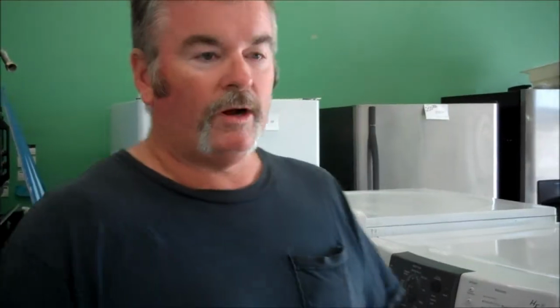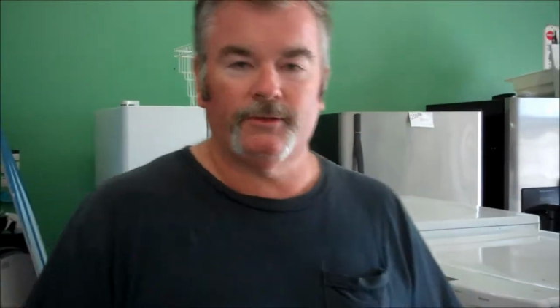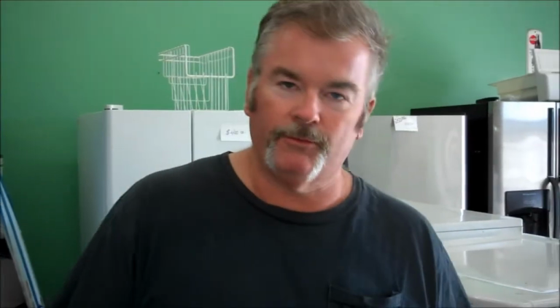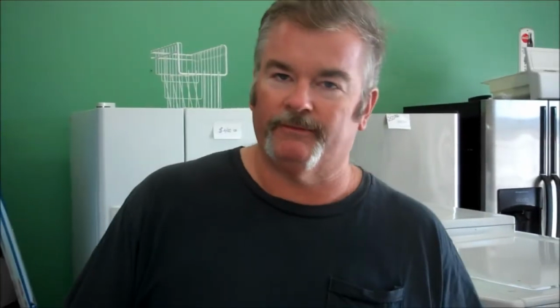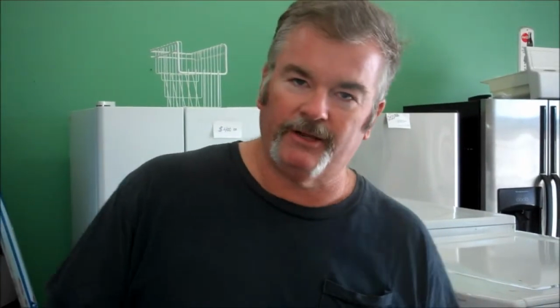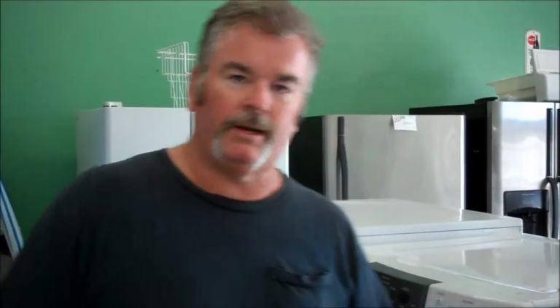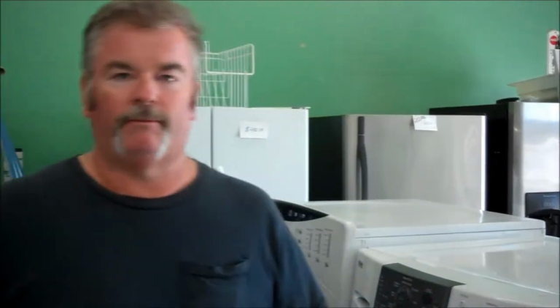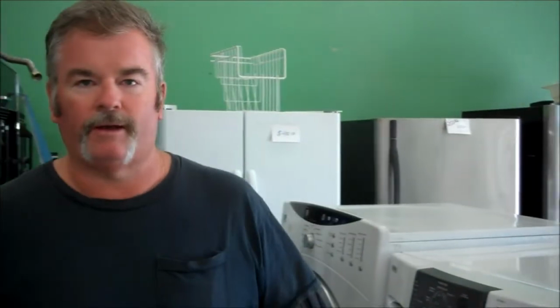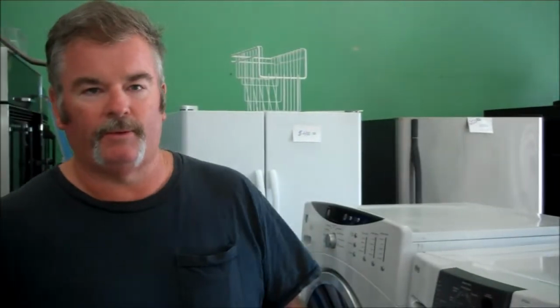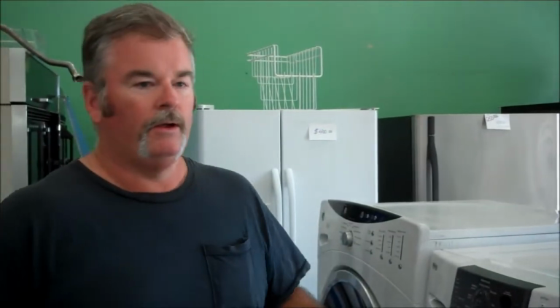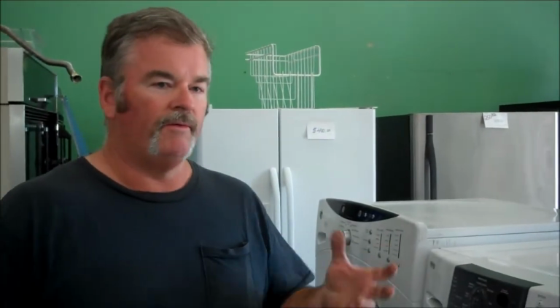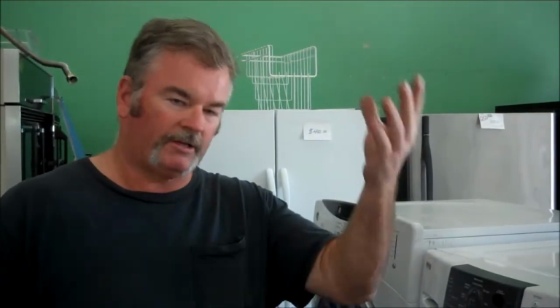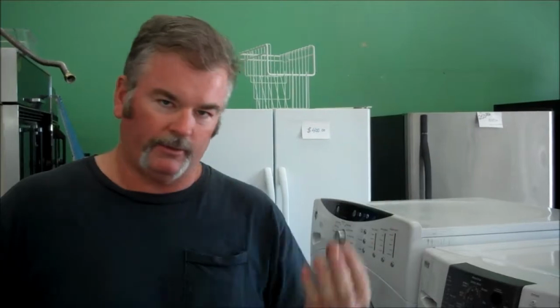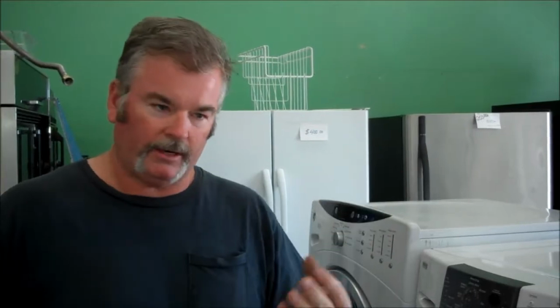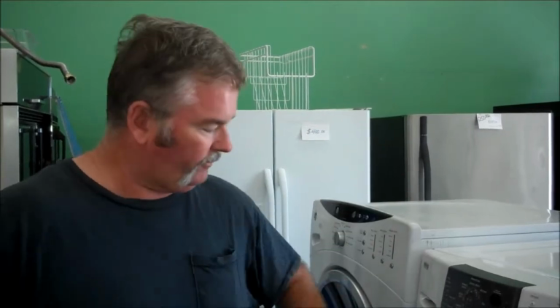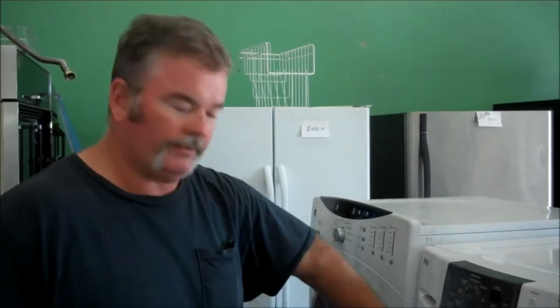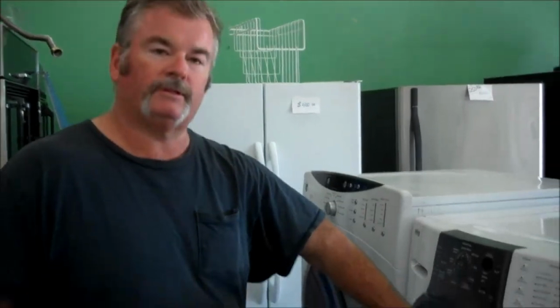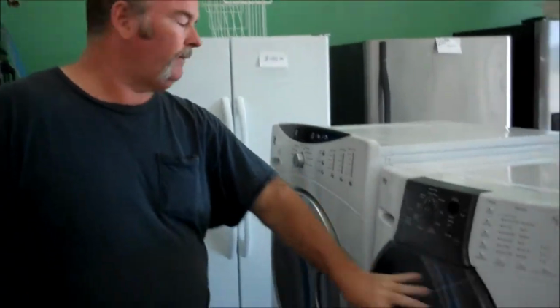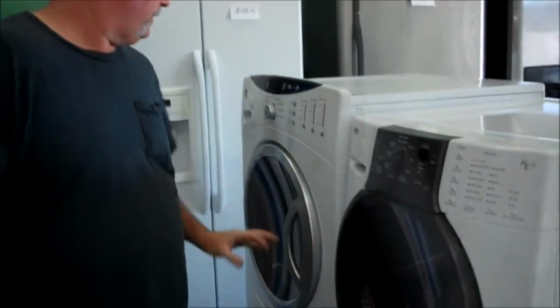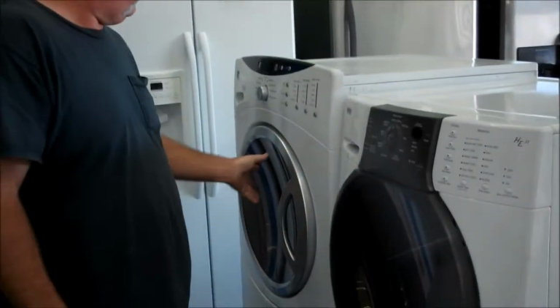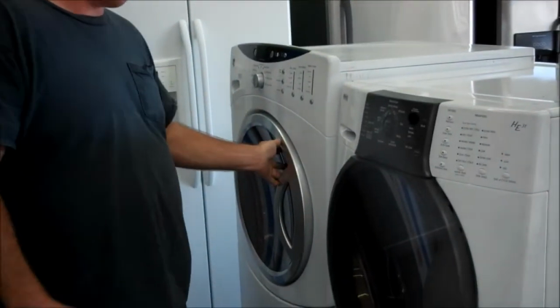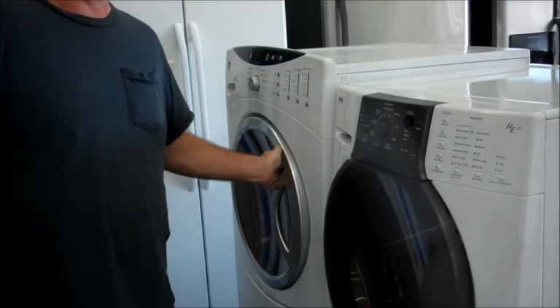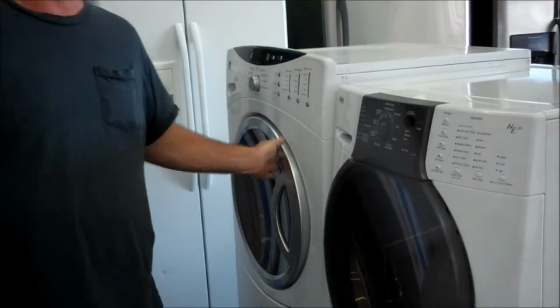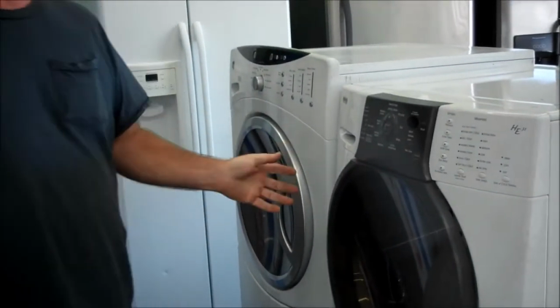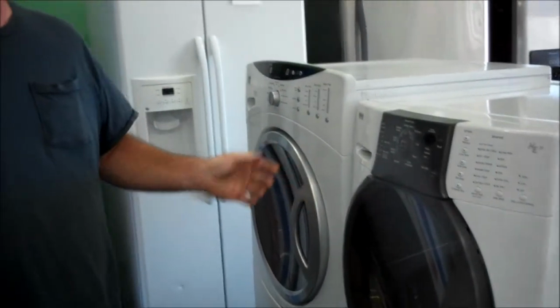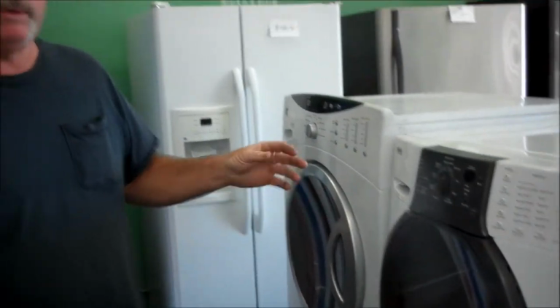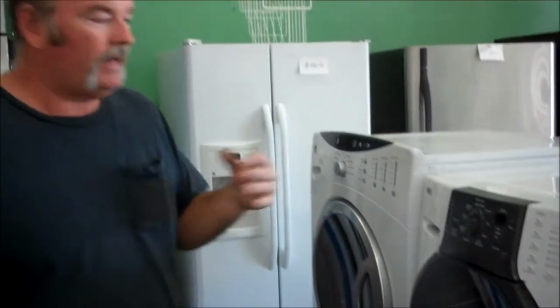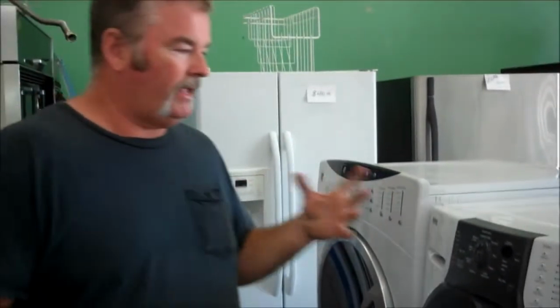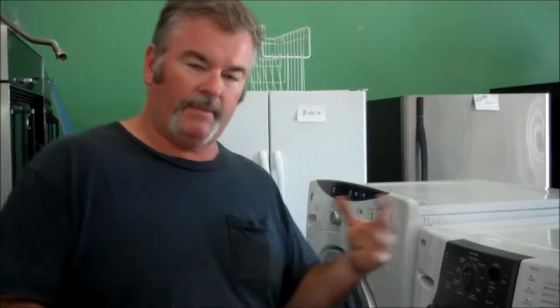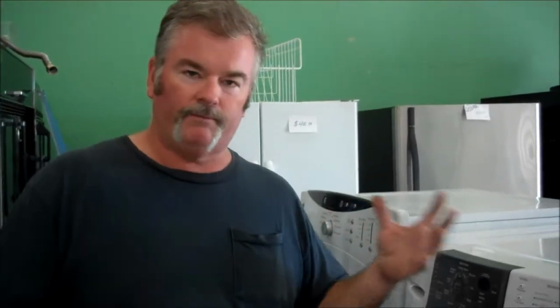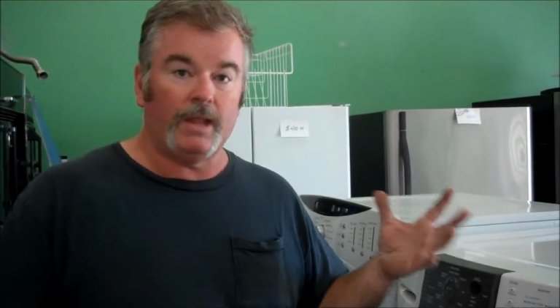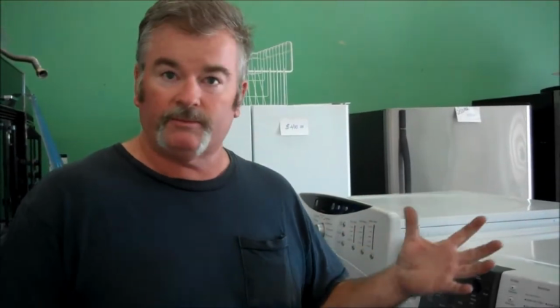Washers are going through a bit of a change right now for a lot of people. We're moving from a top loading style to a front loading style, and one of the biggest complaints I get is people asking me how do they make them not smell.